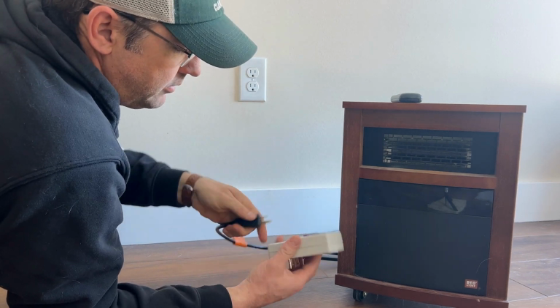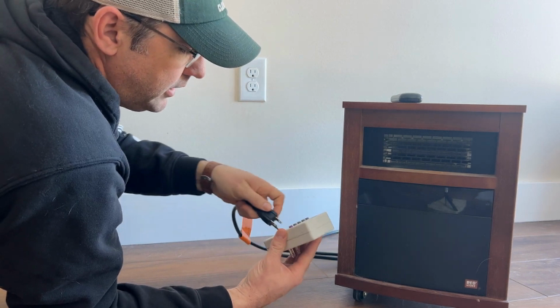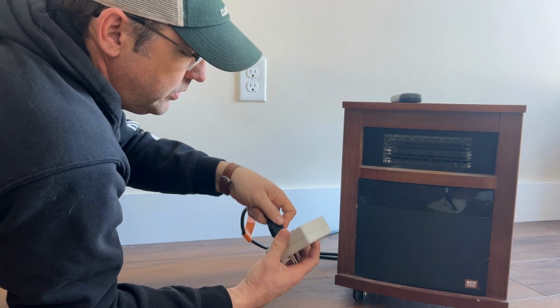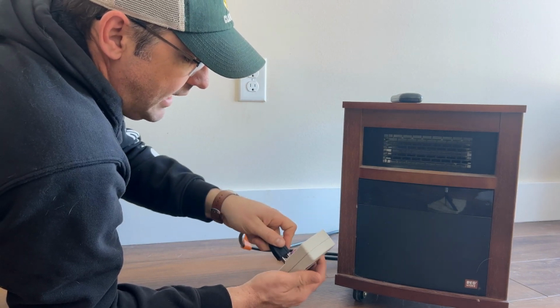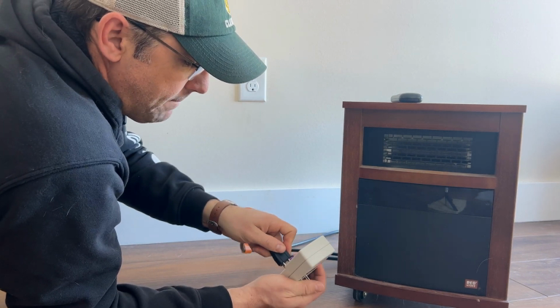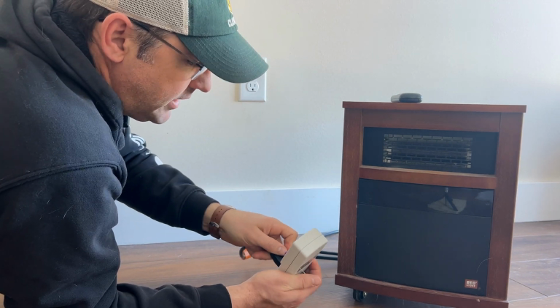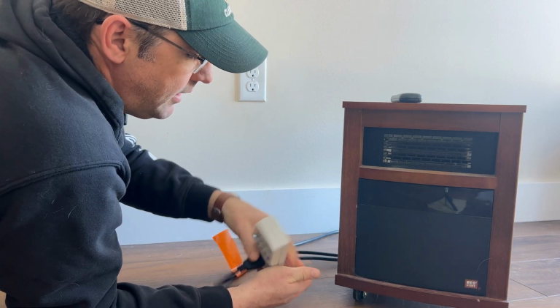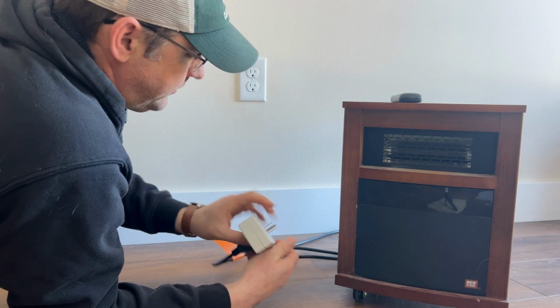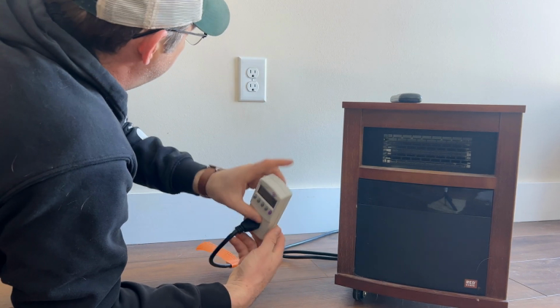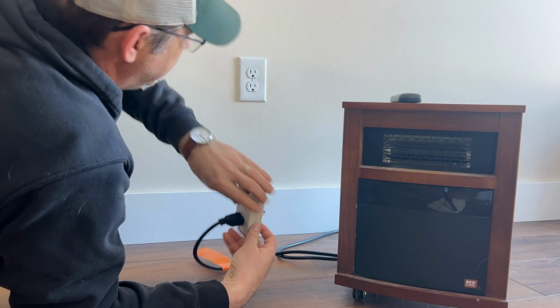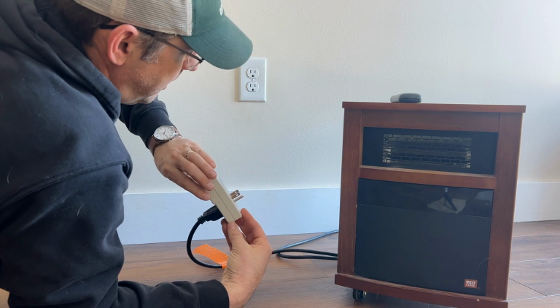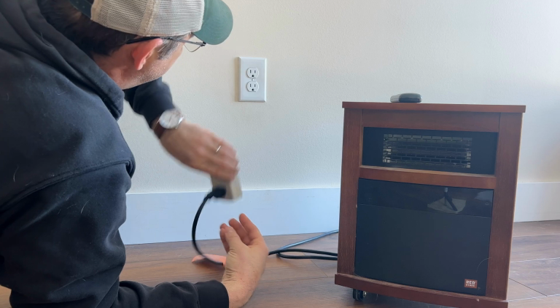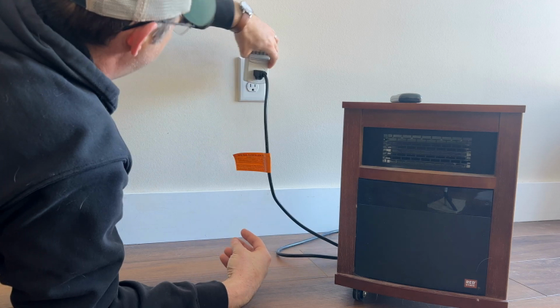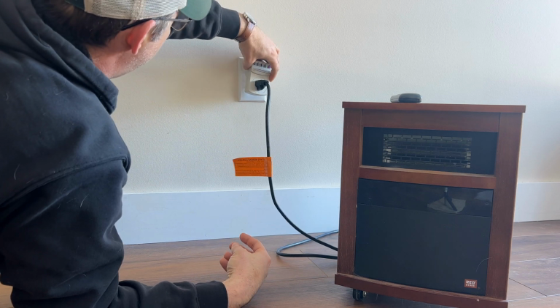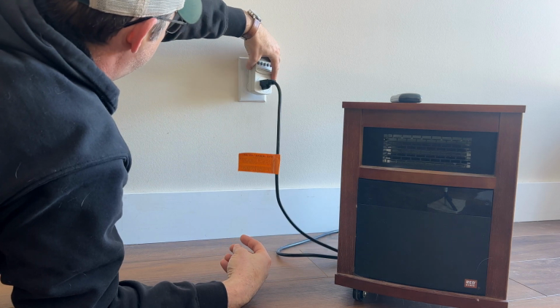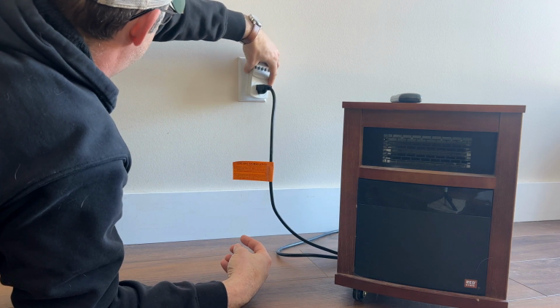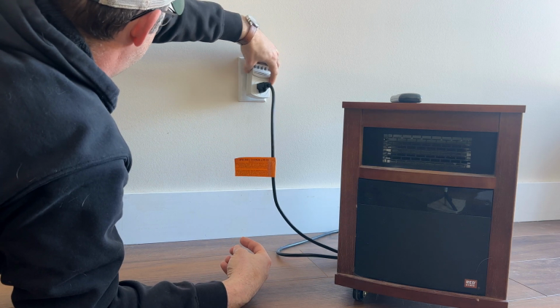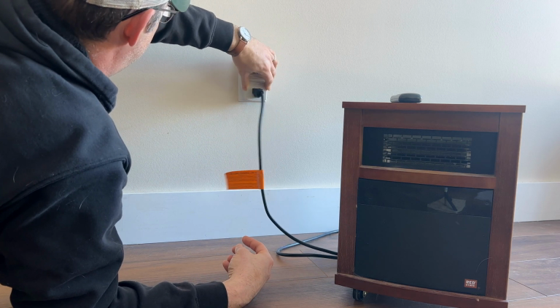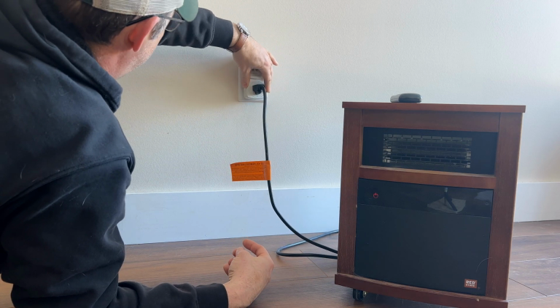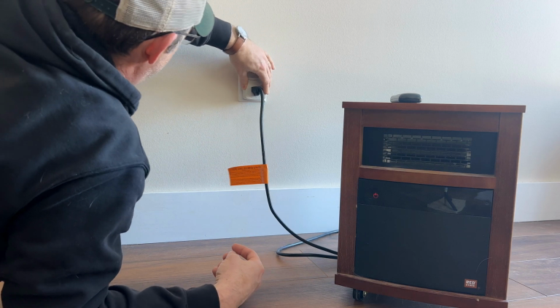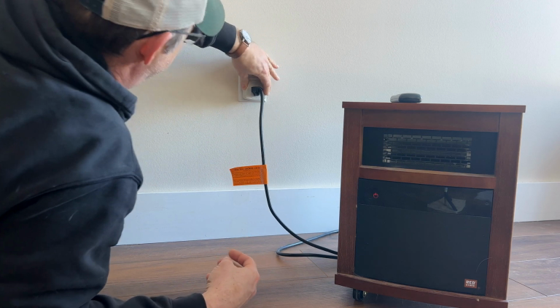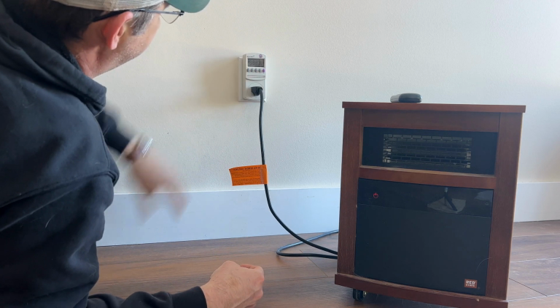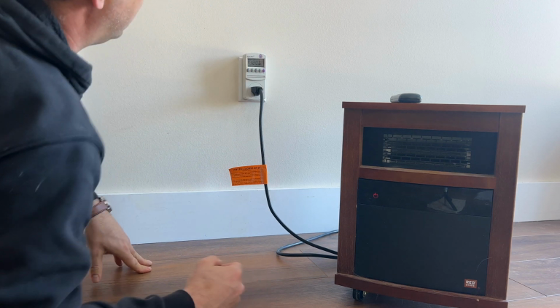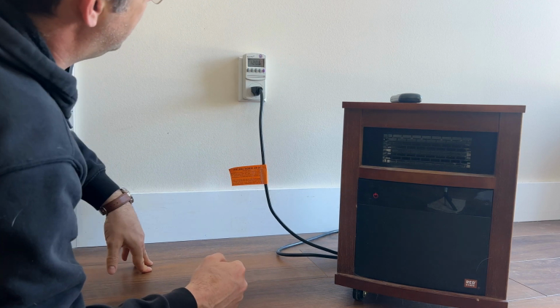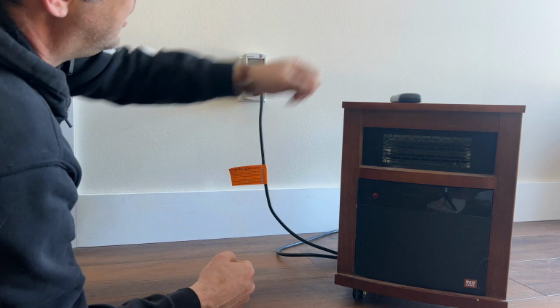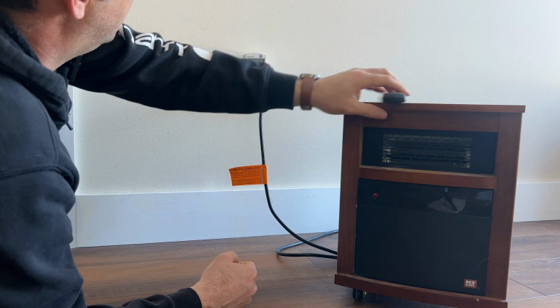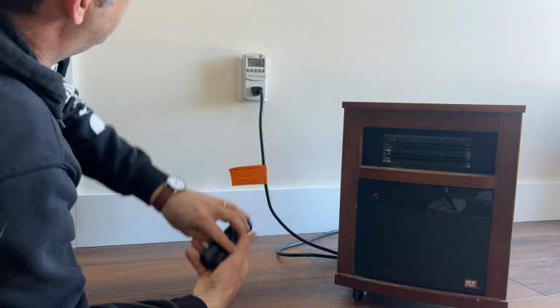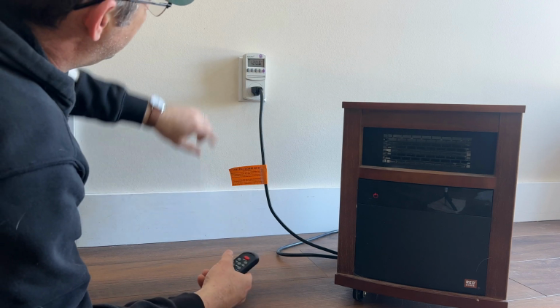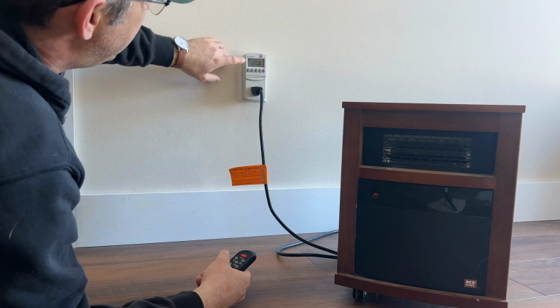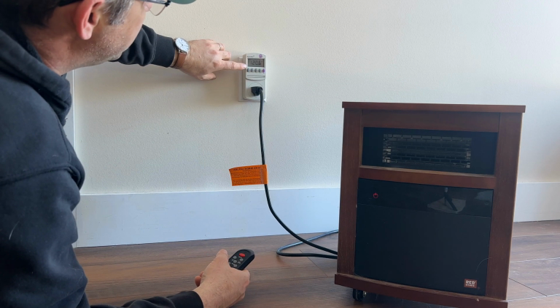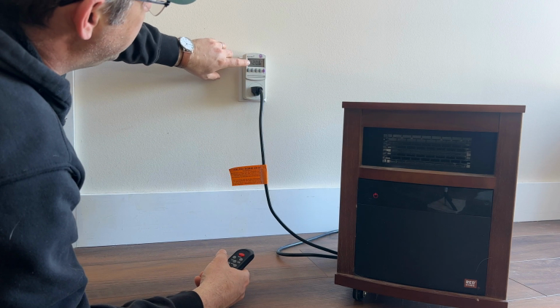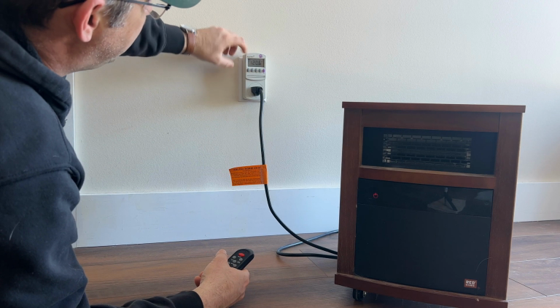We're going to plug the heater into the Kill-A-Watt, and then plug the Kill-A-Watt into the wall. So it automatically goes to 120 volts.